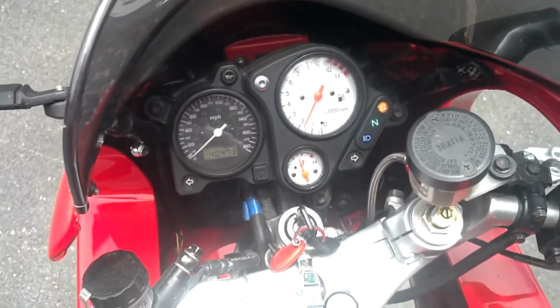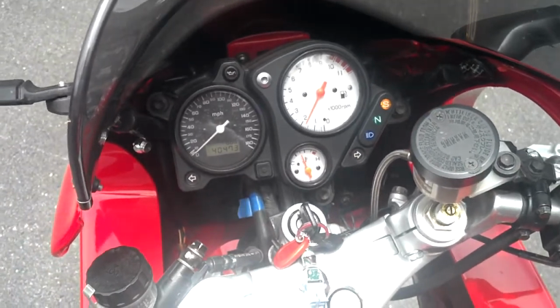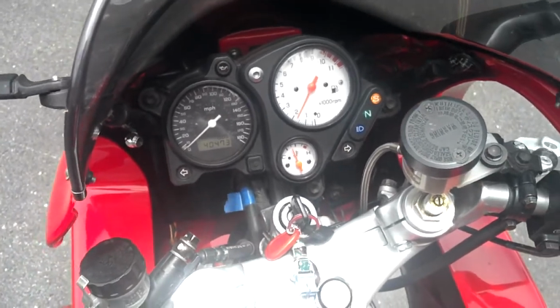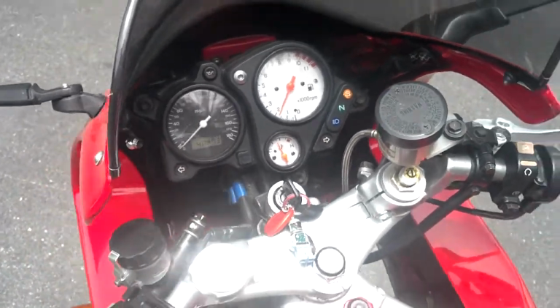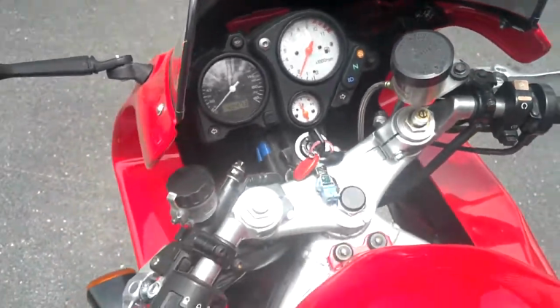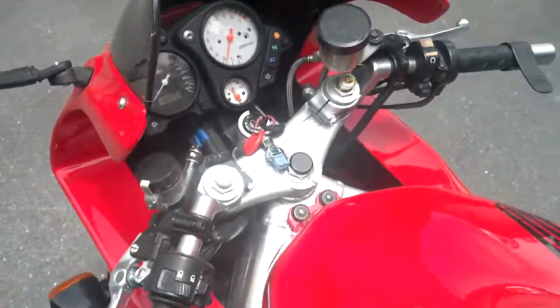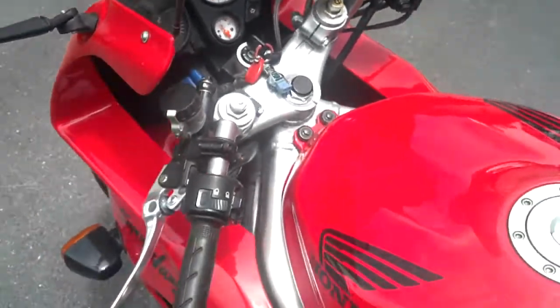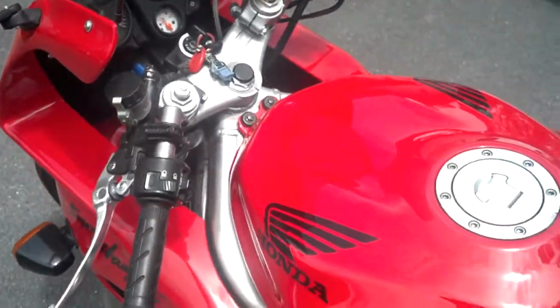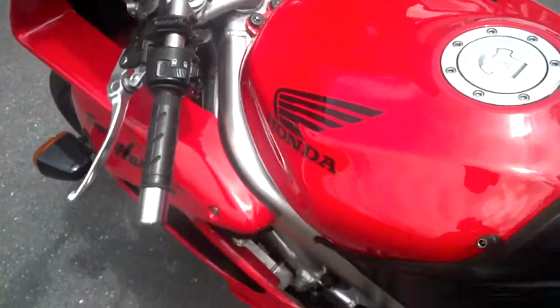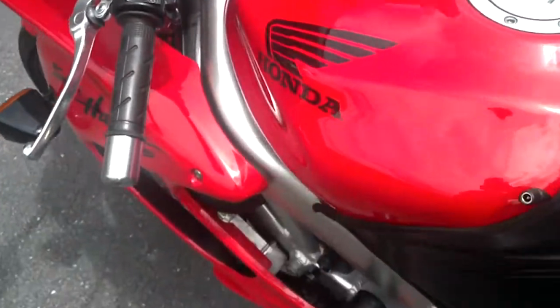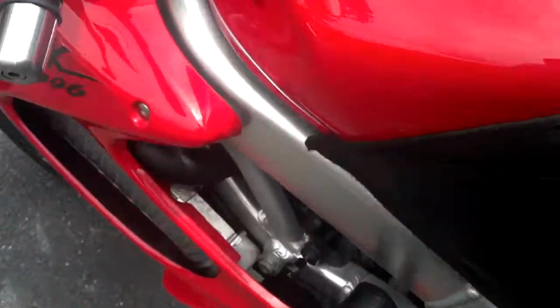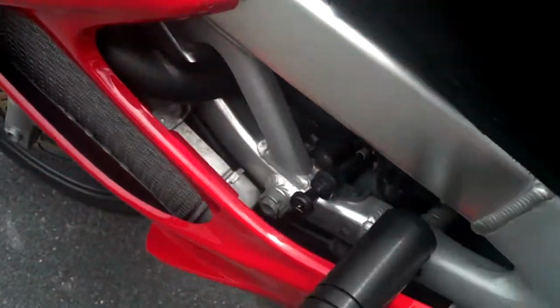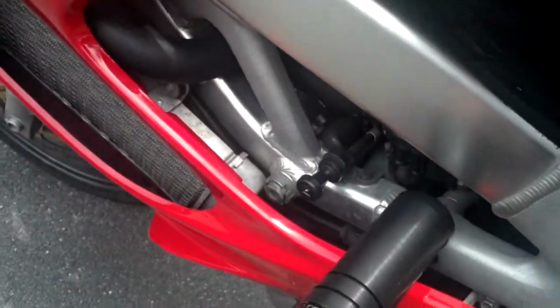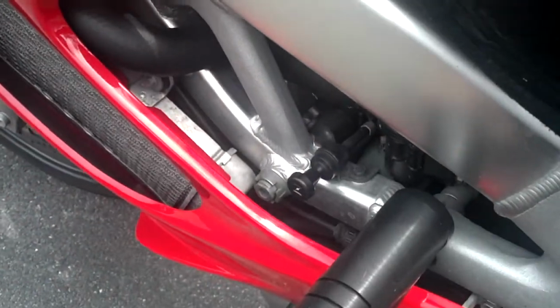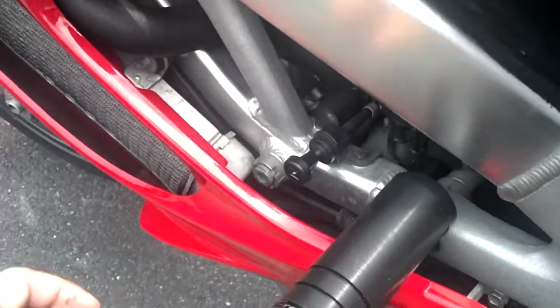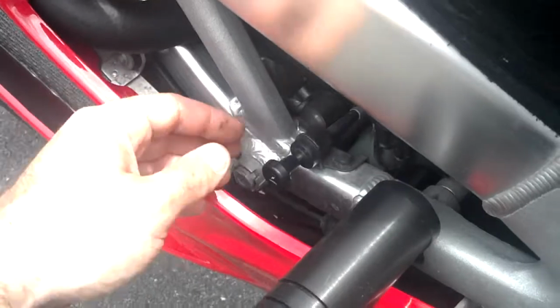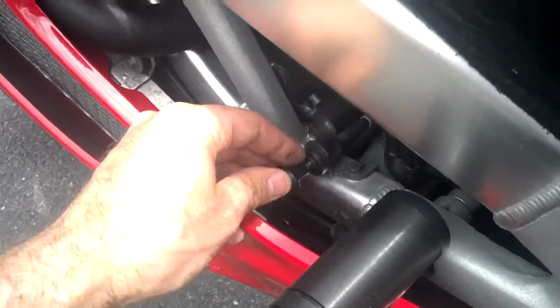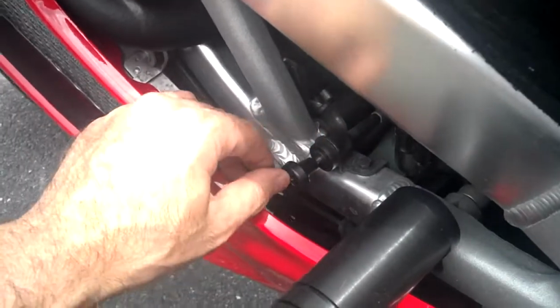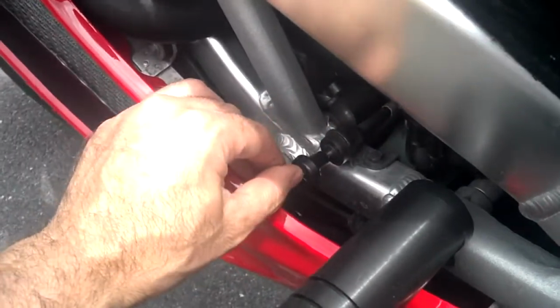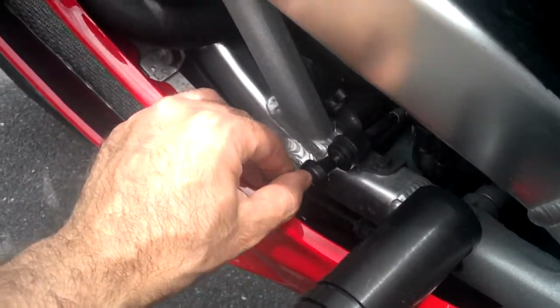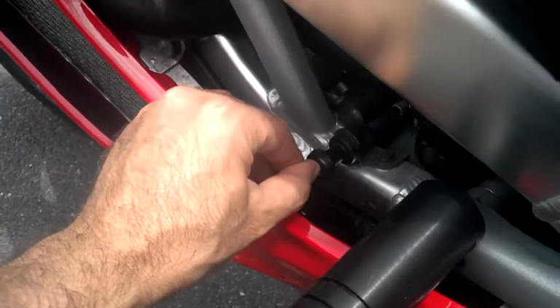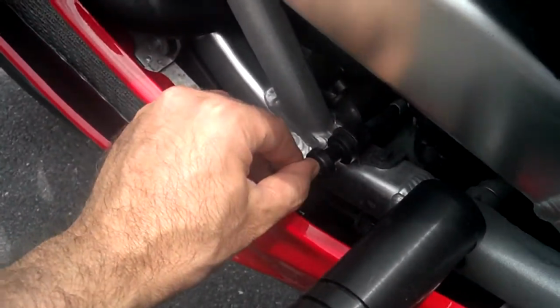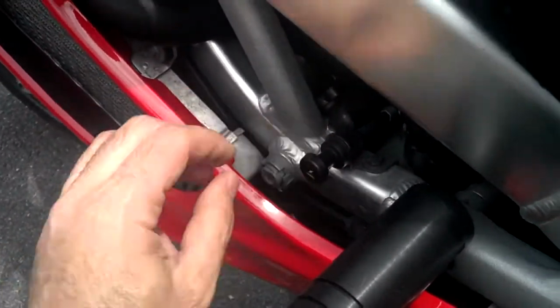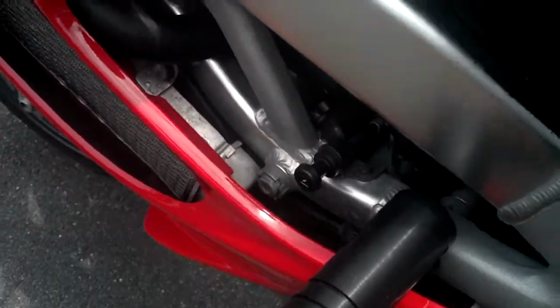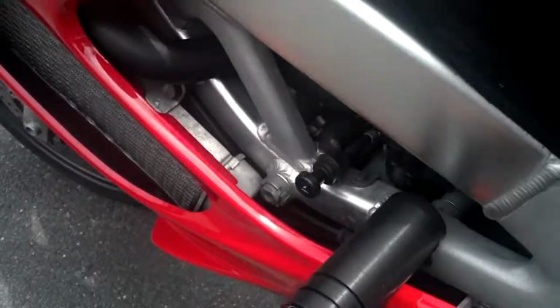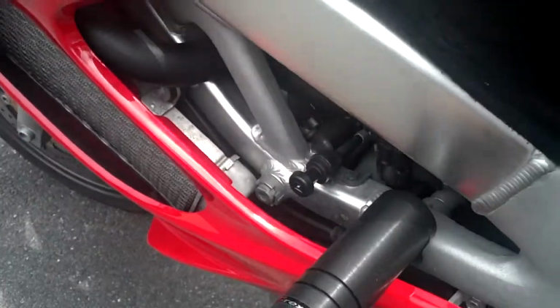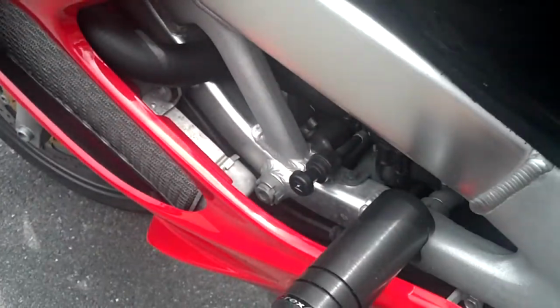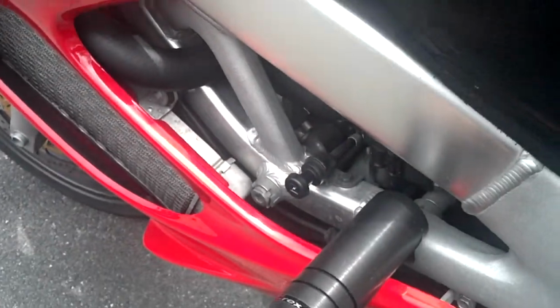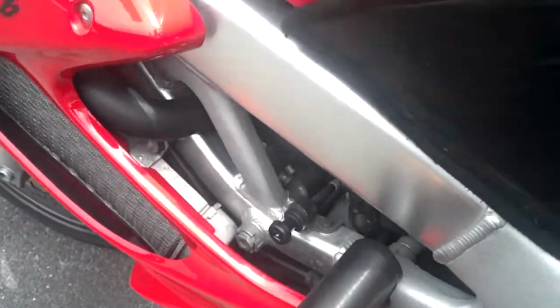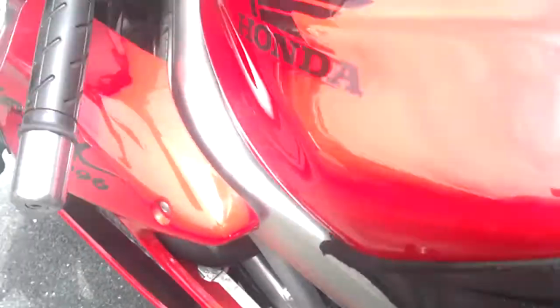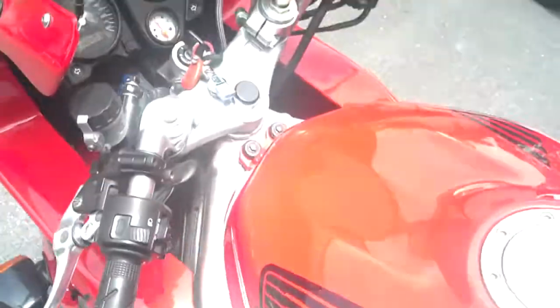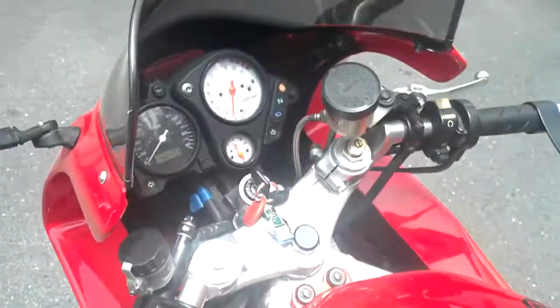You can hear it still idling fast. I didn't touch the choke yet — I'm going to put the choke back in there. We'll see the idle drop down, nice and smooth. So that's where she idles.